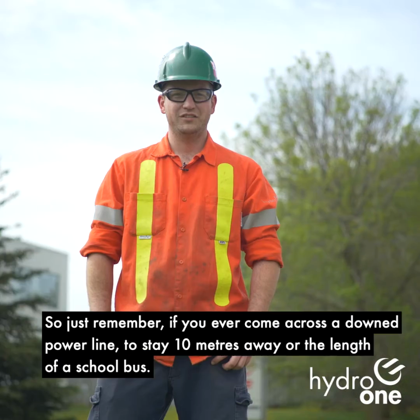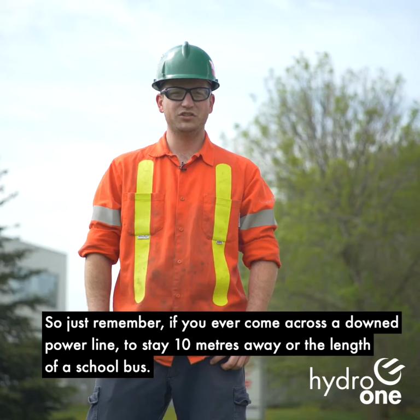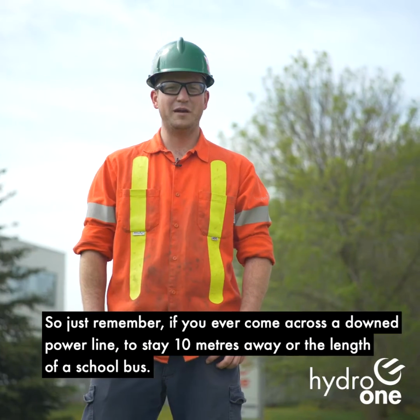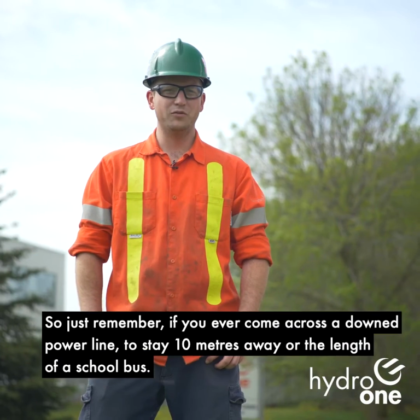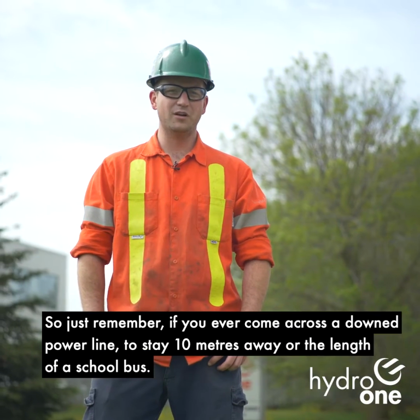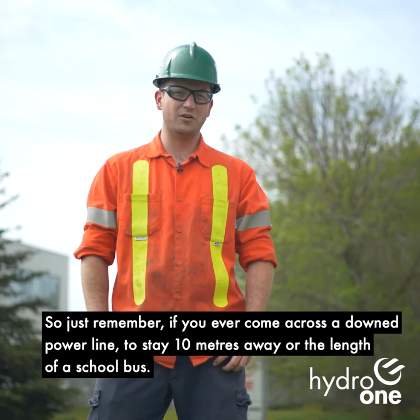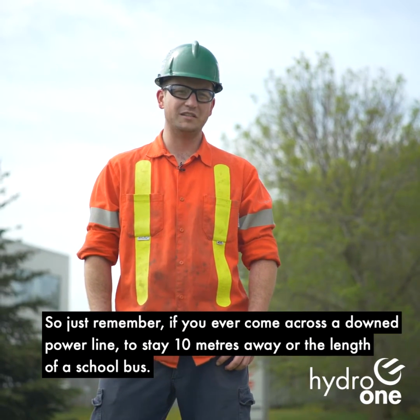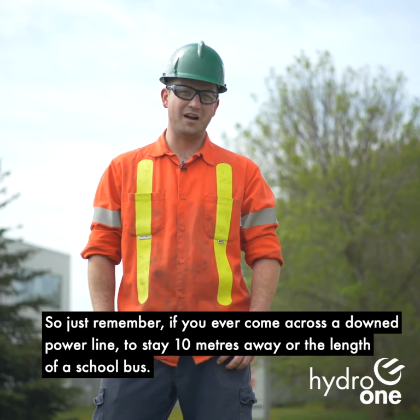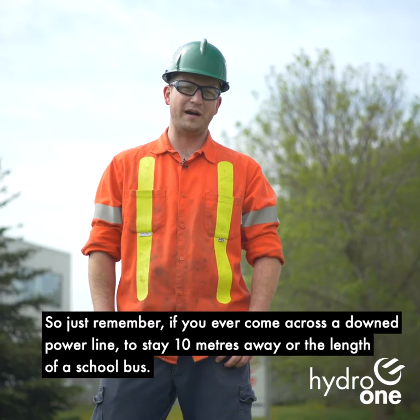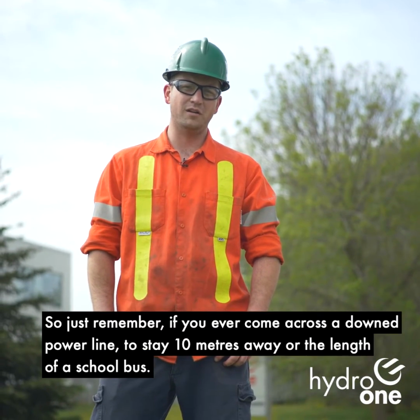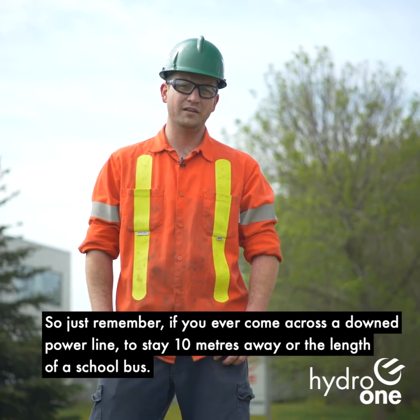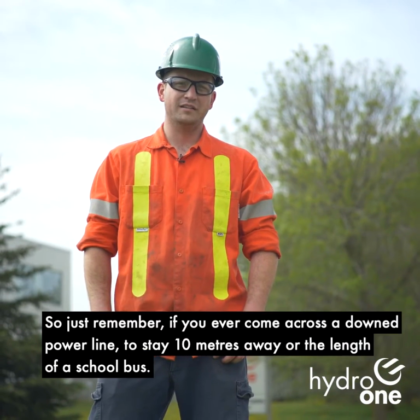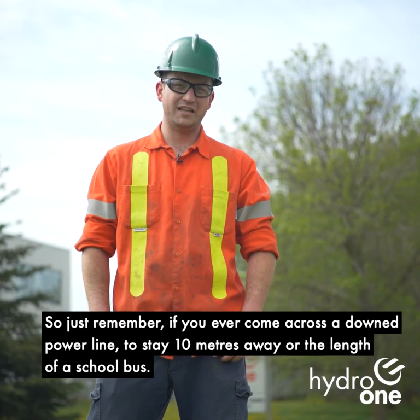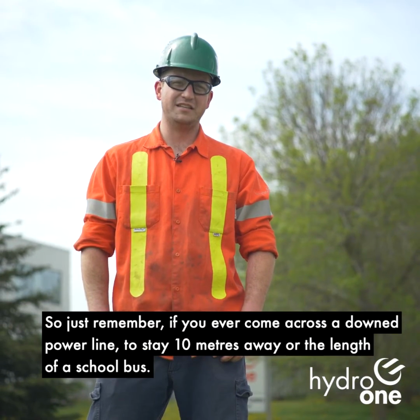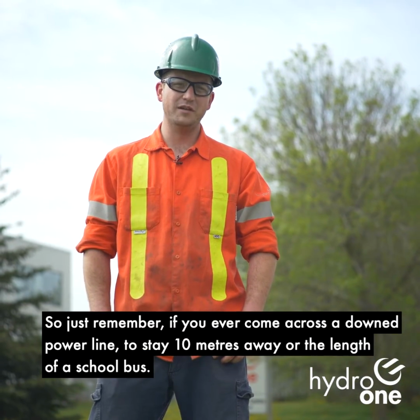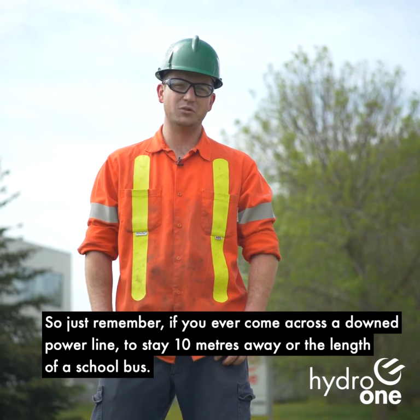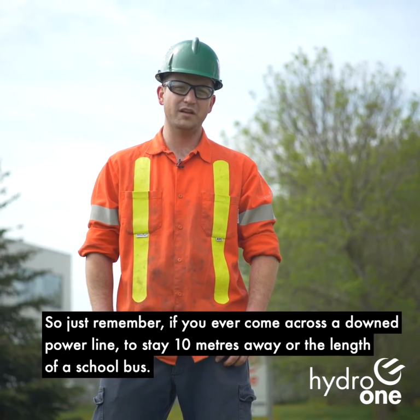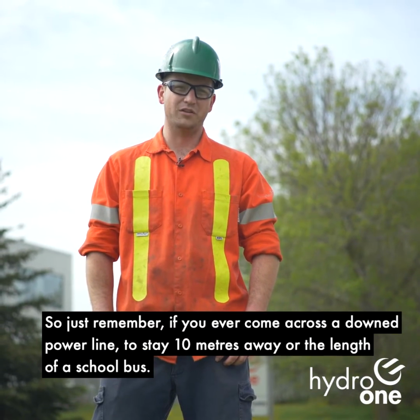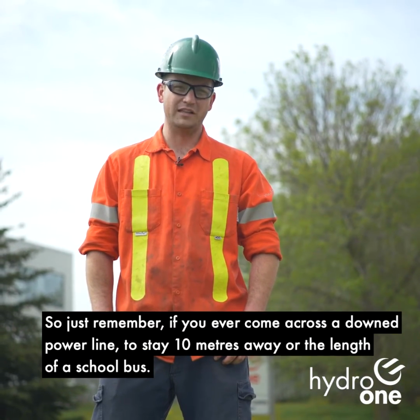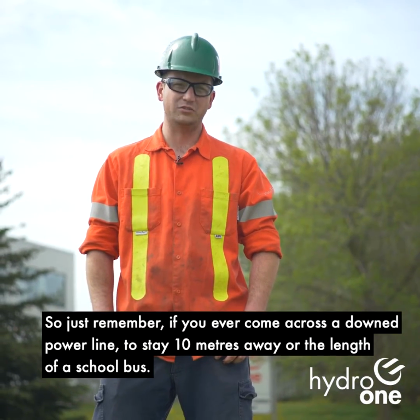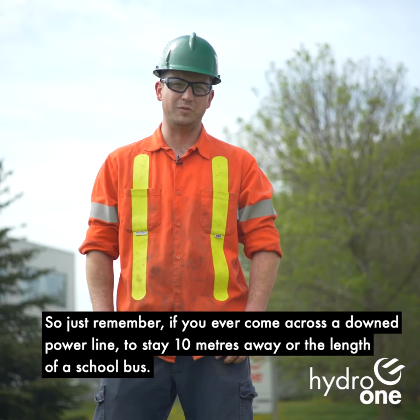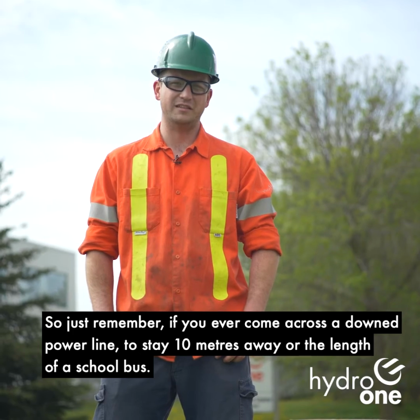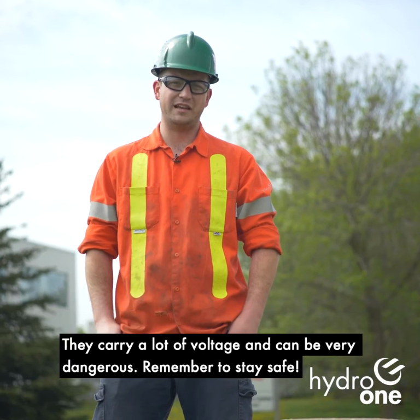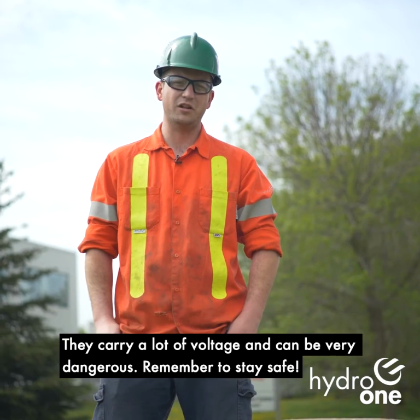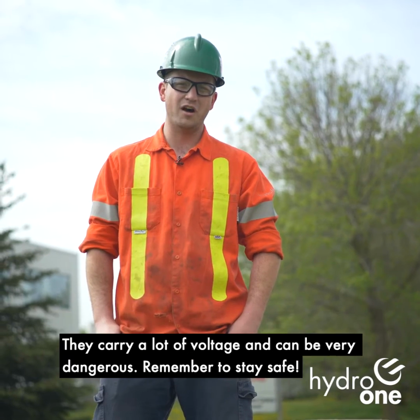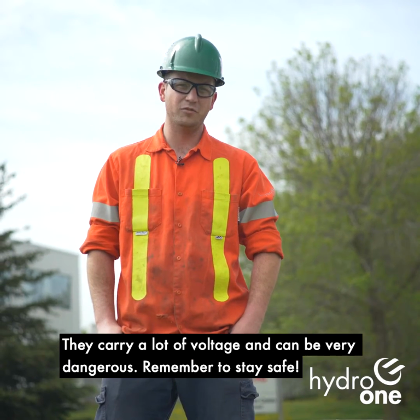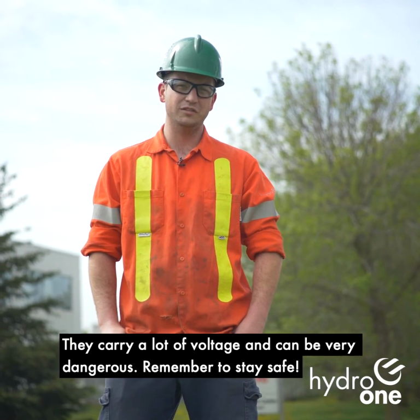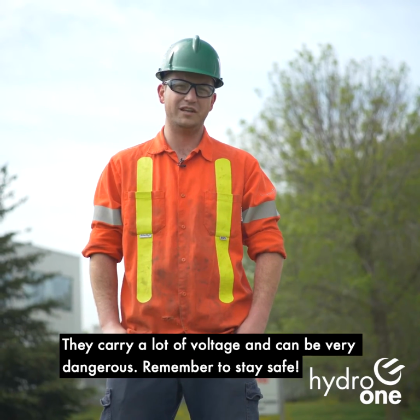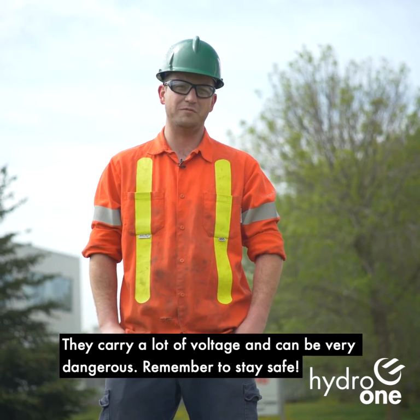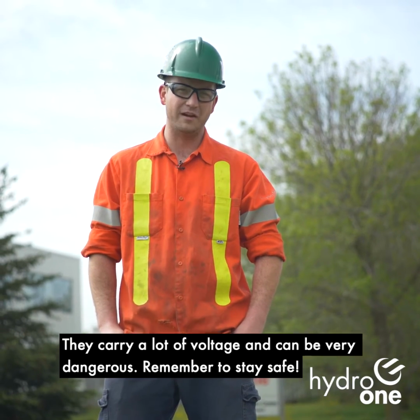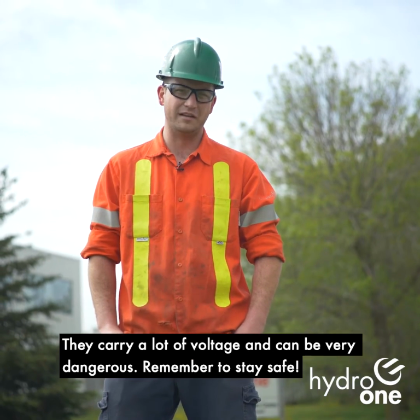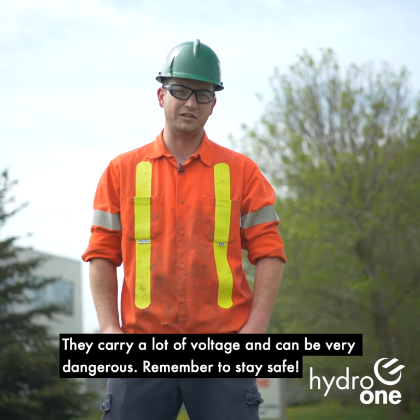They keep the pole nice and sturdy and strong. So just remember, if you ever come across a downed power line, to stay 10 meters away or the length of a school bus. They carry a lot of voltage and can be very dangerous.